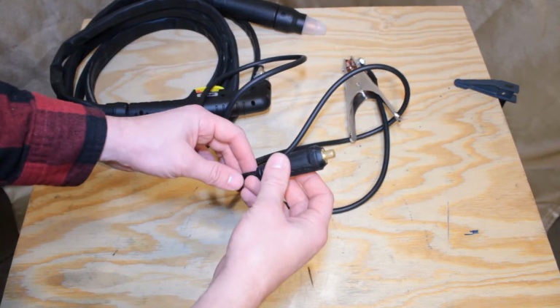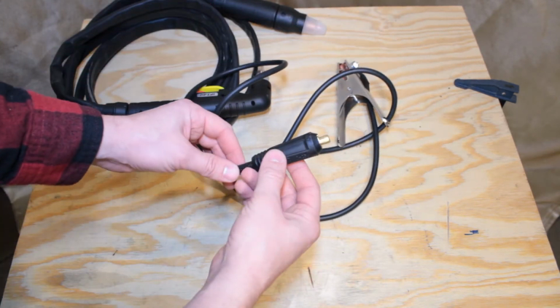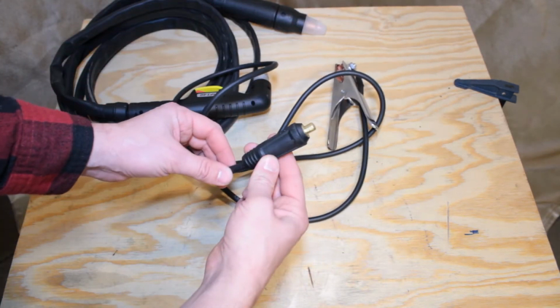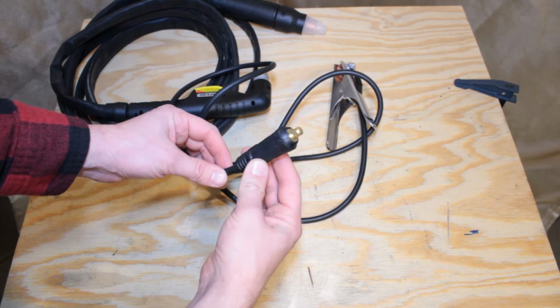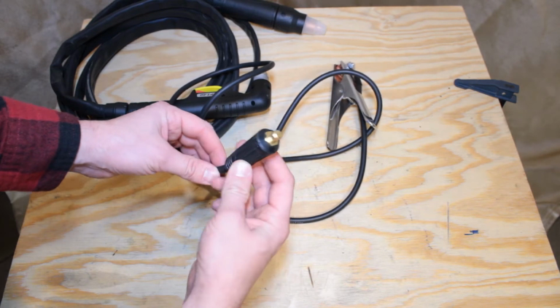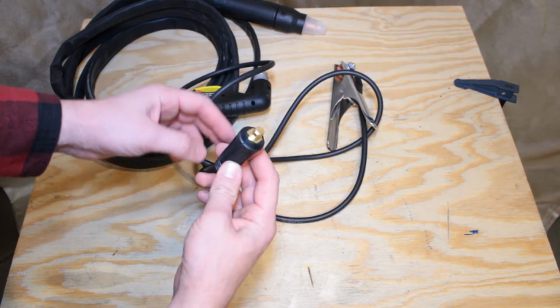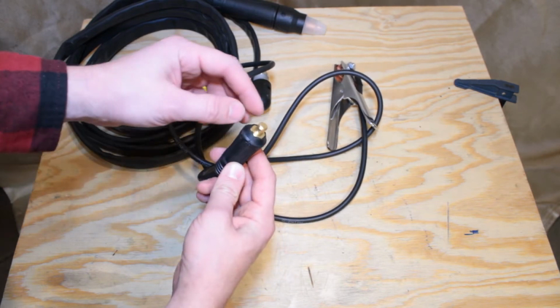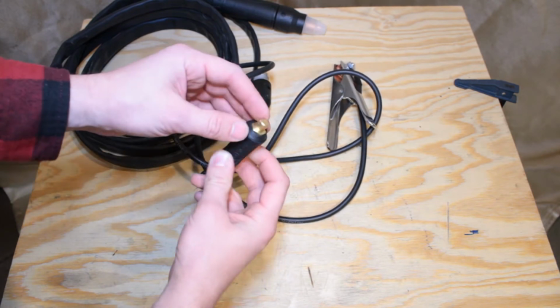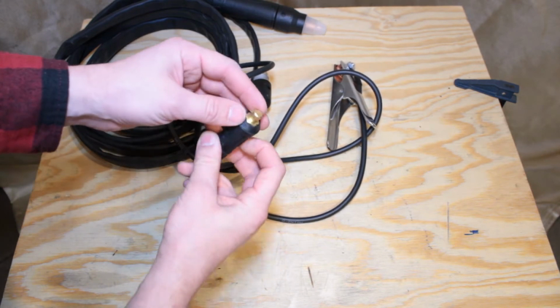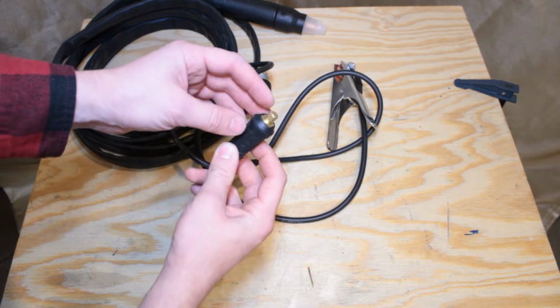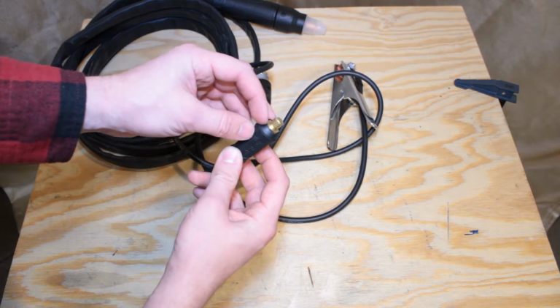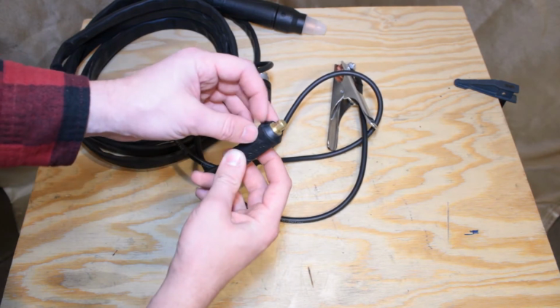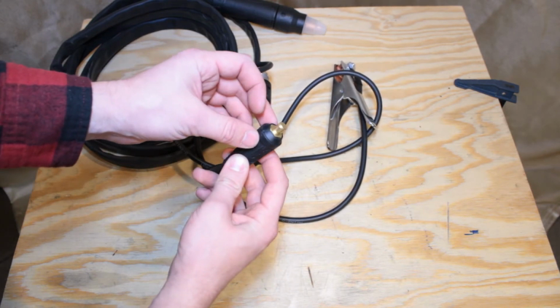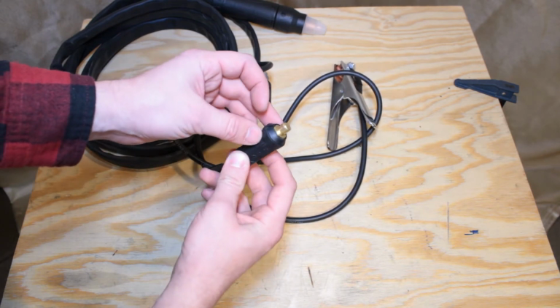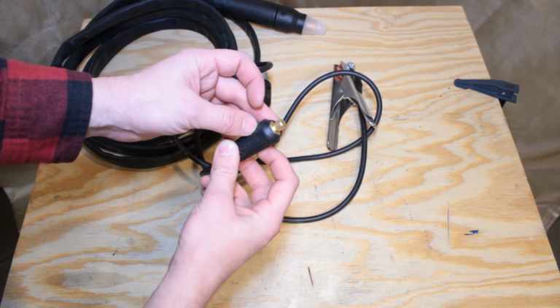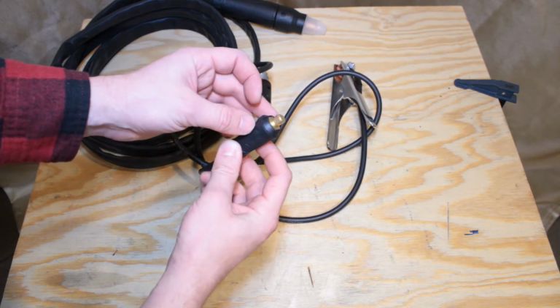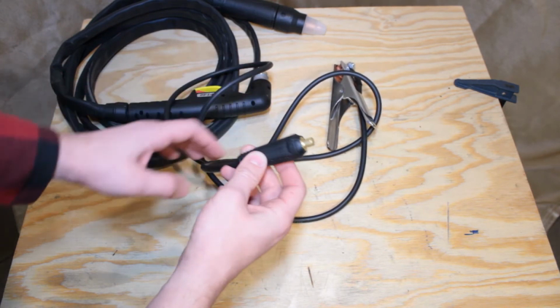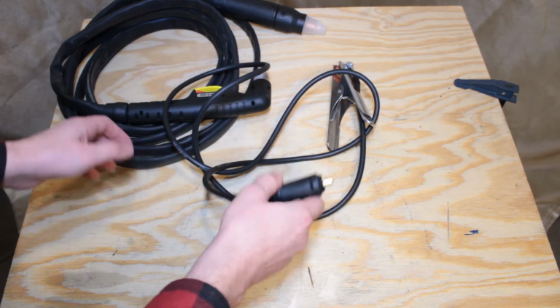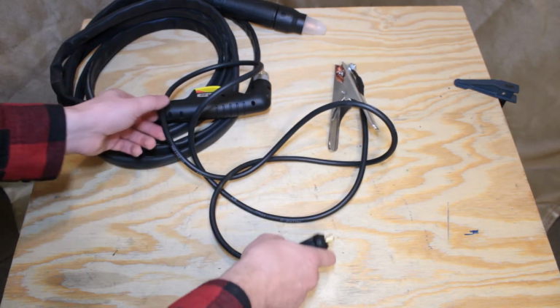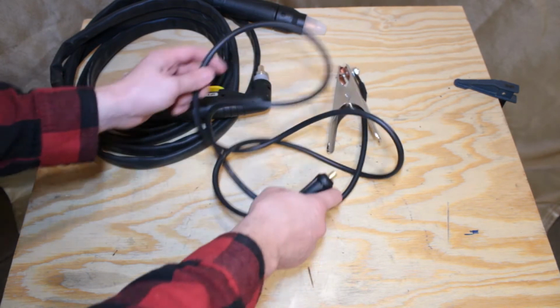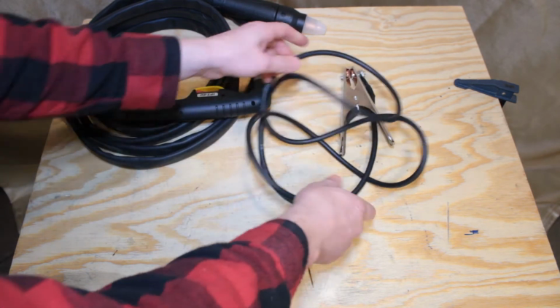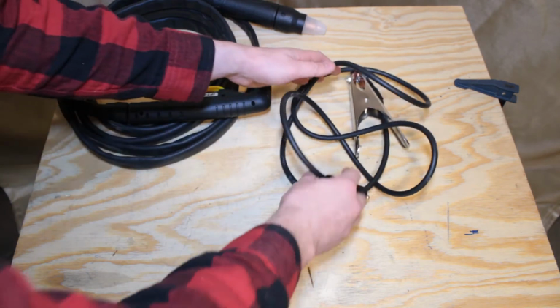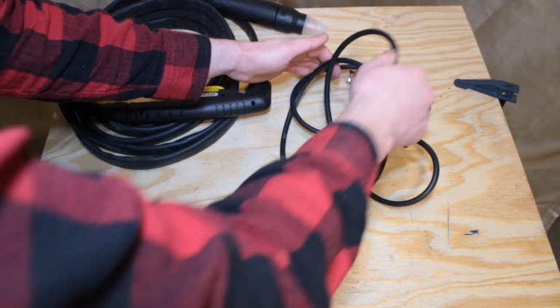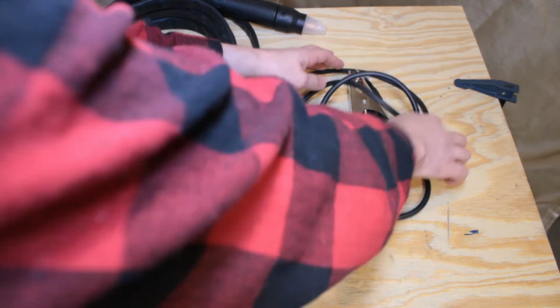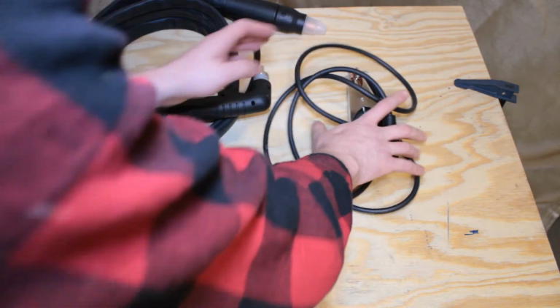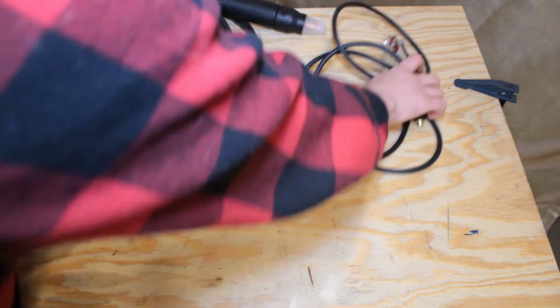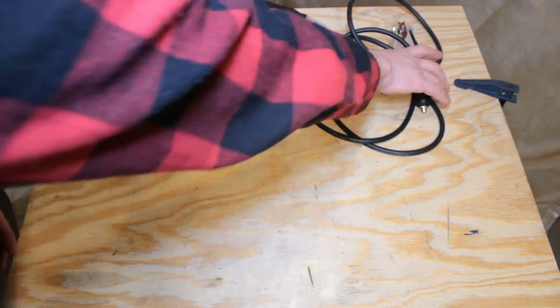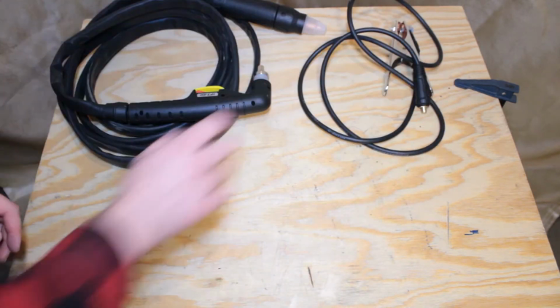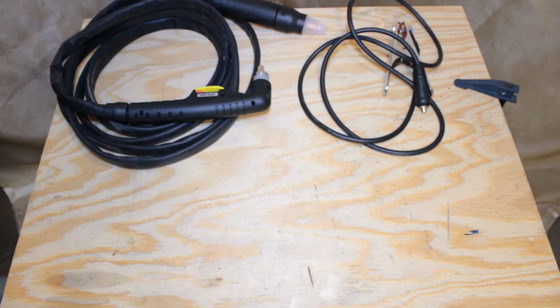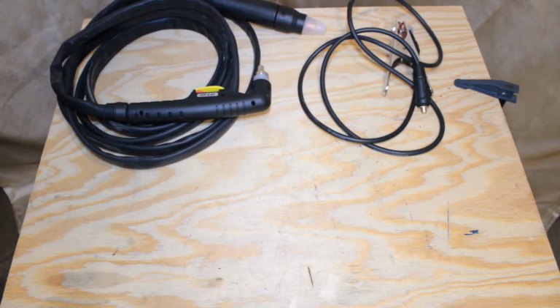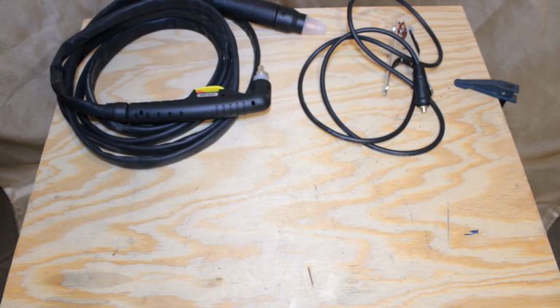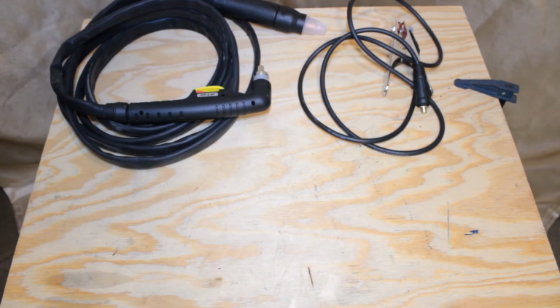The machine side connector is a 3/8 inch Dinse connector. The housing is an over-mold and does not come apart. The quality is adequate.